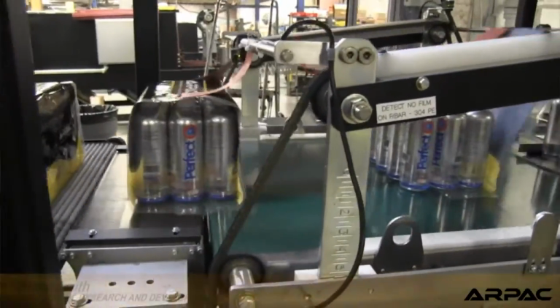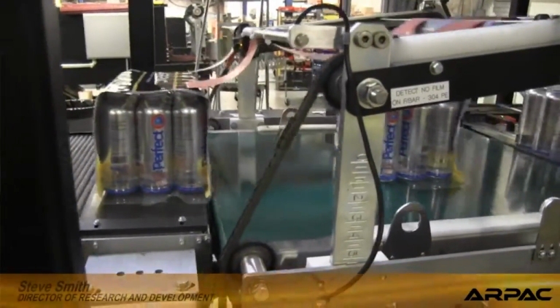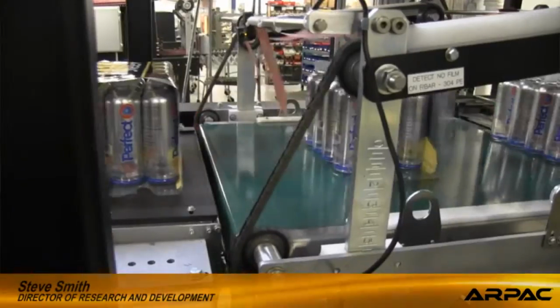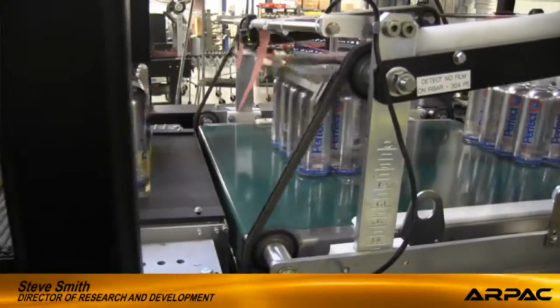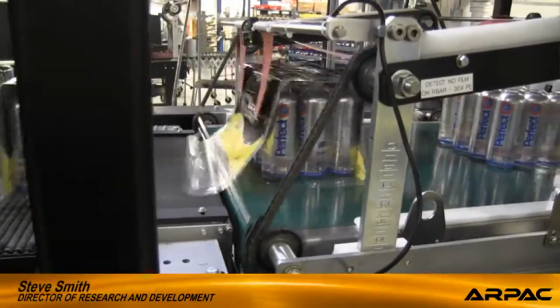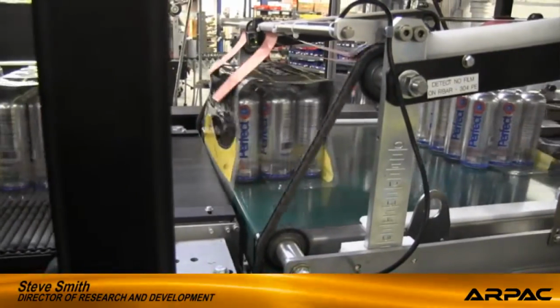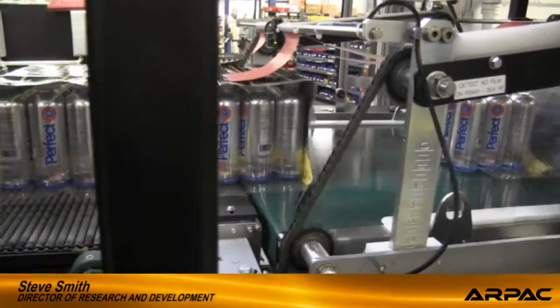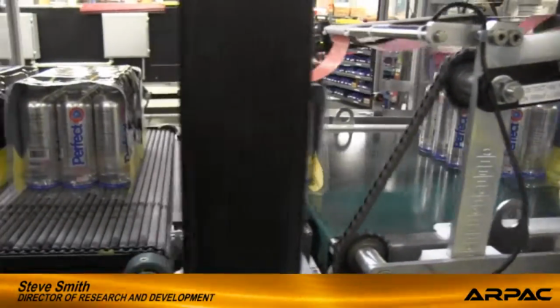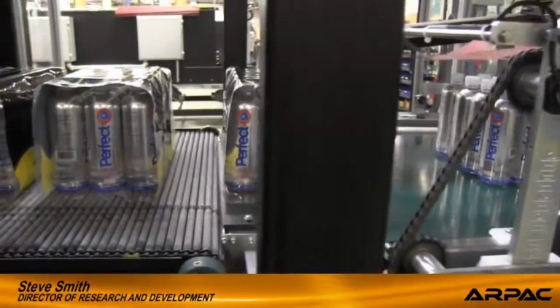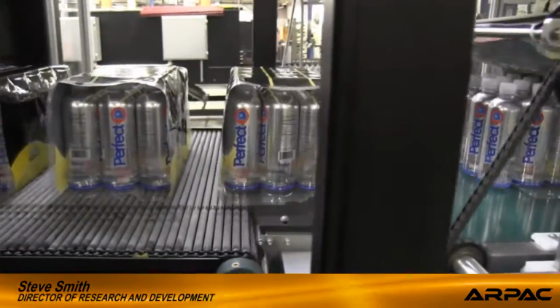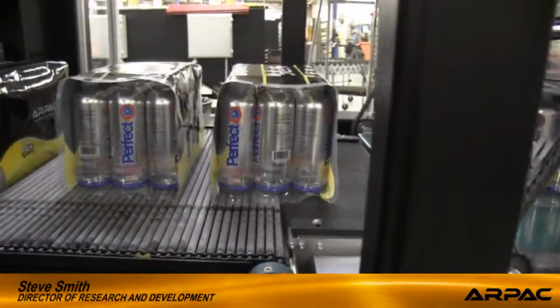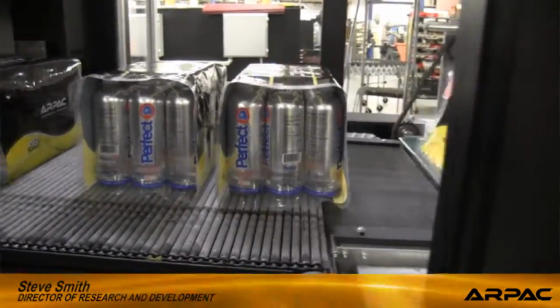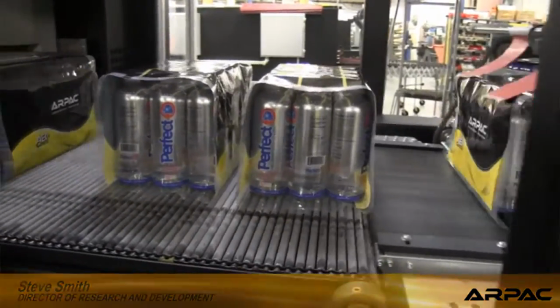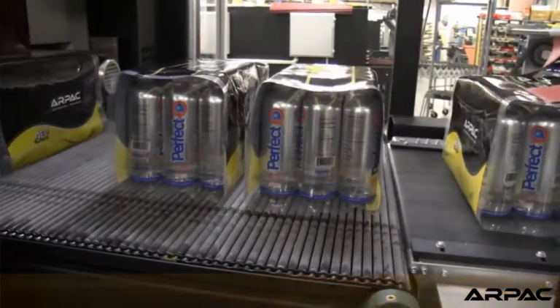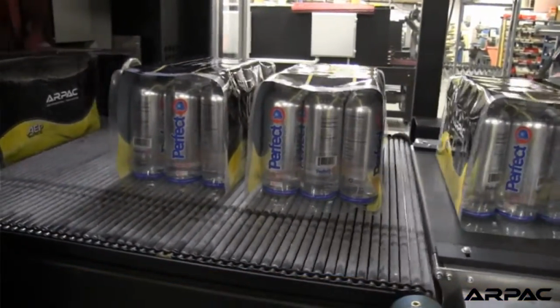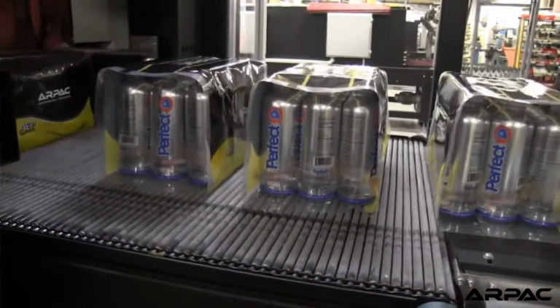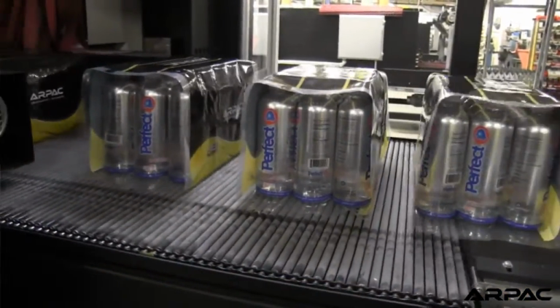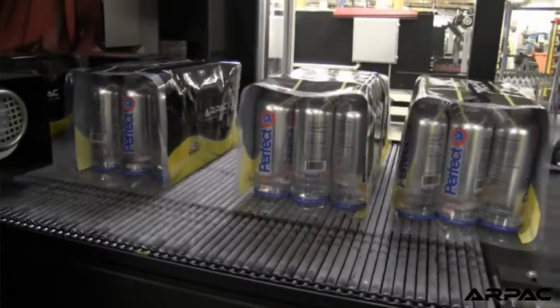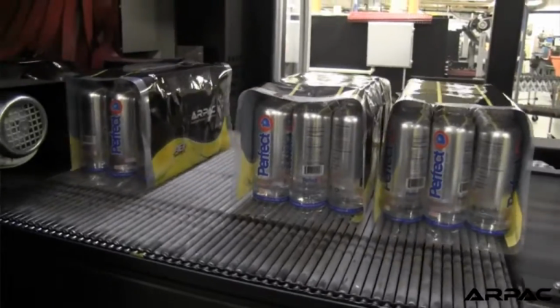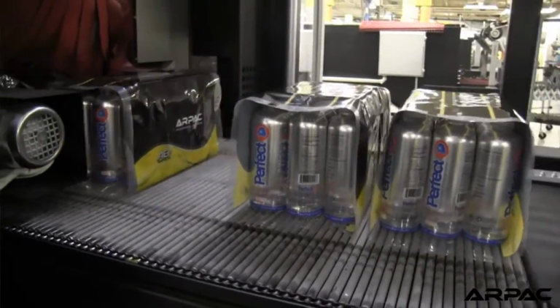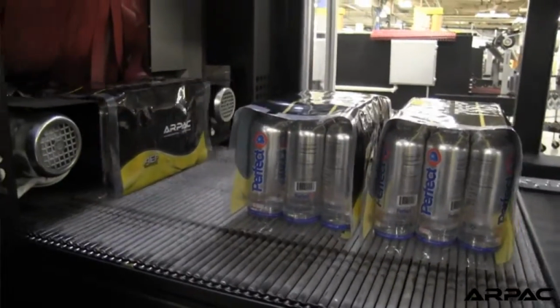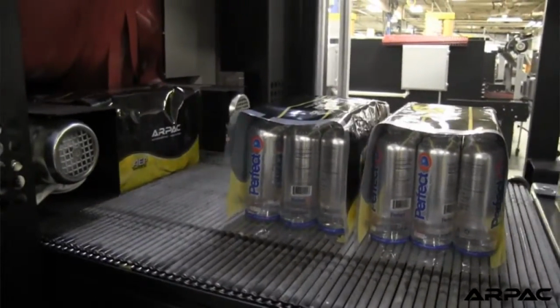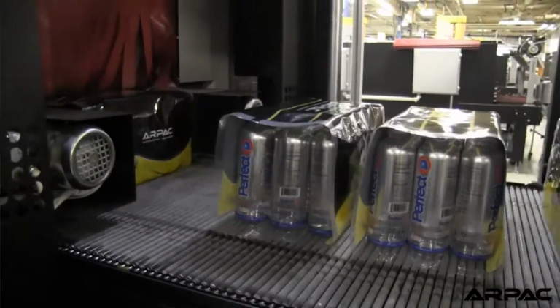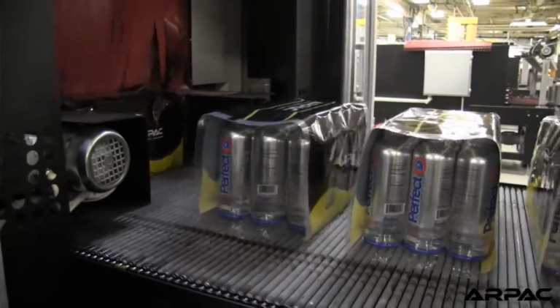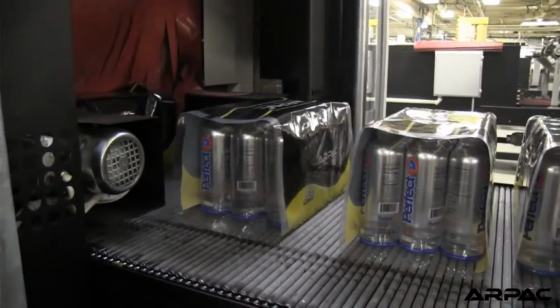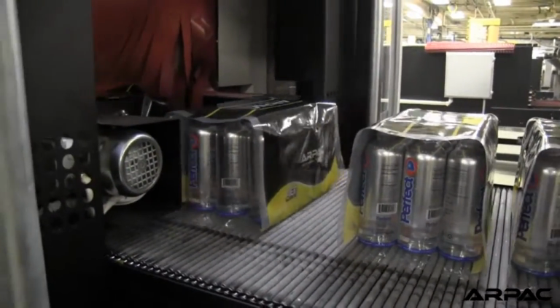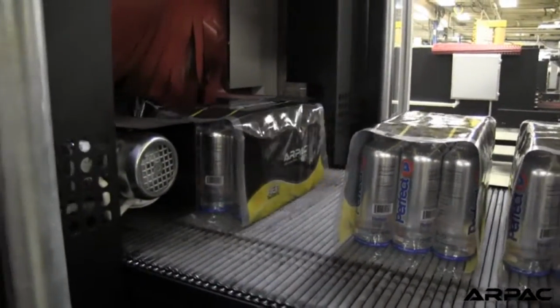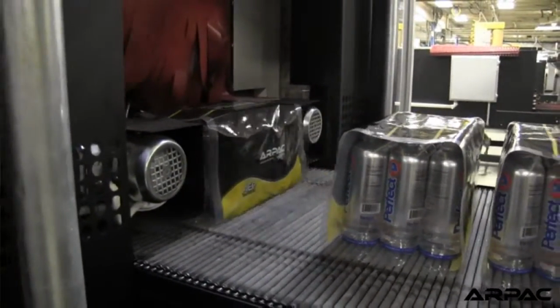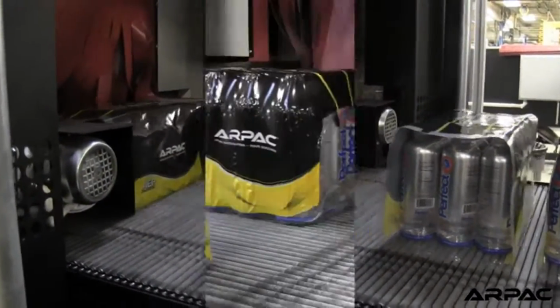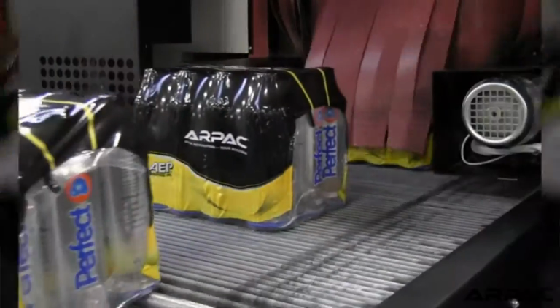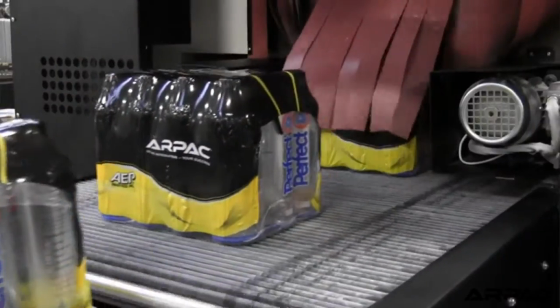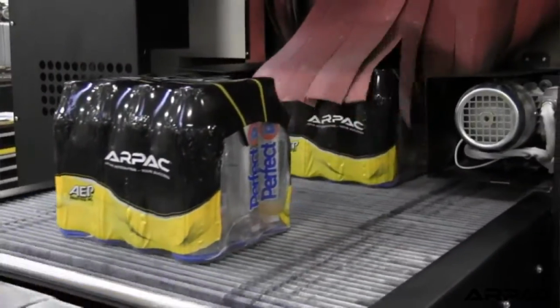Shrink wrapping is no longer just throwing a couple of bottles together into a piece of plastic. As you can see on this pack, there are very nice graphics that enhance the pack.